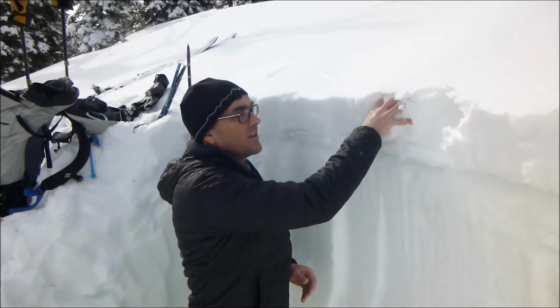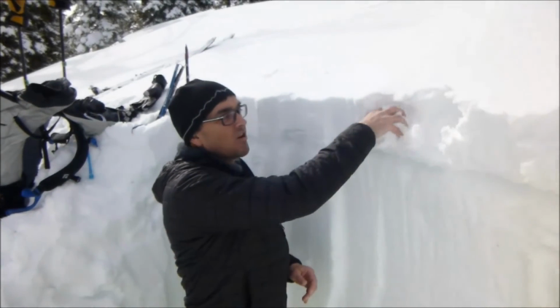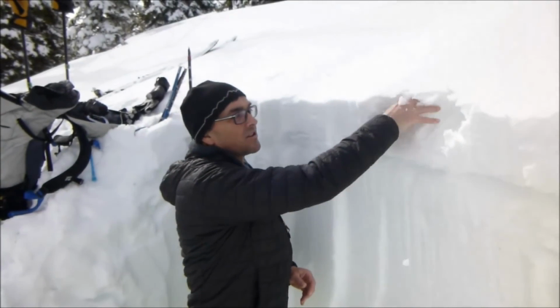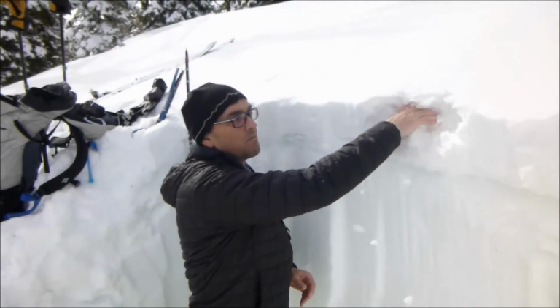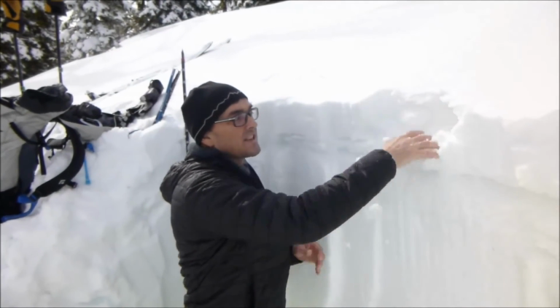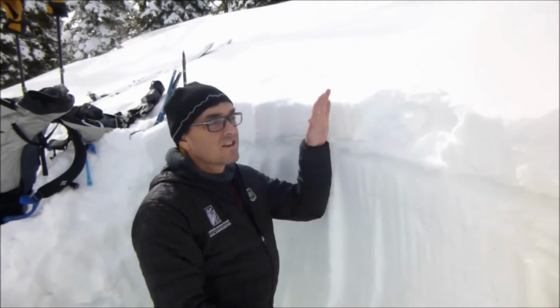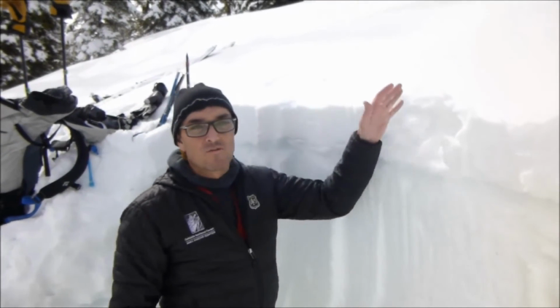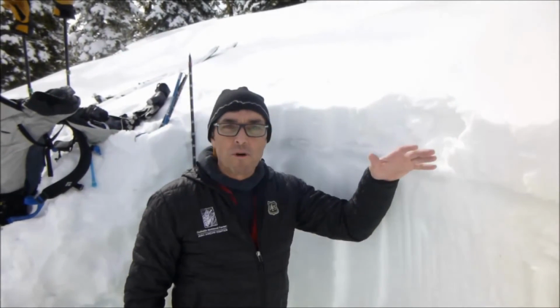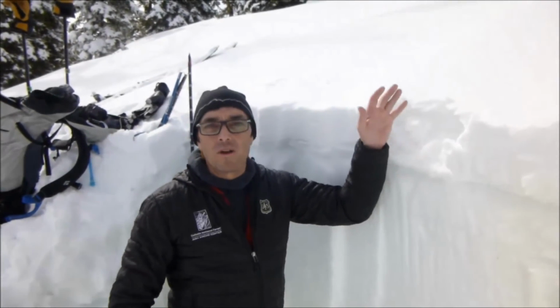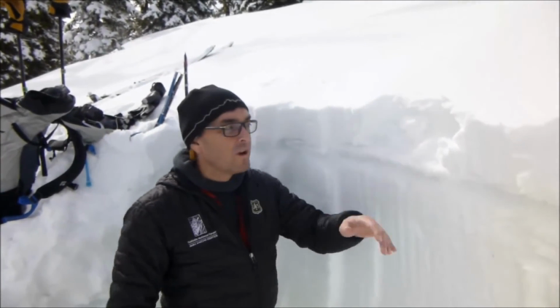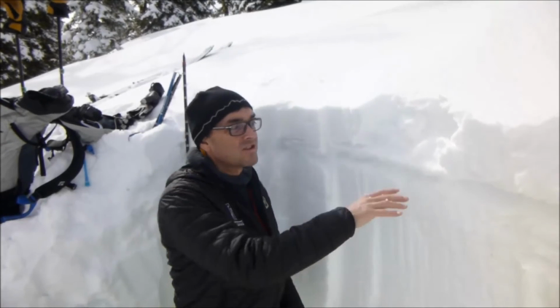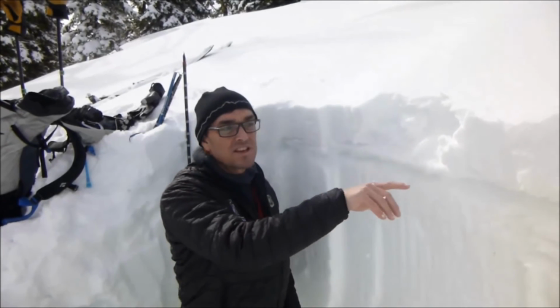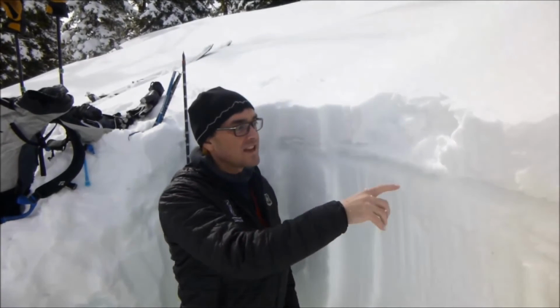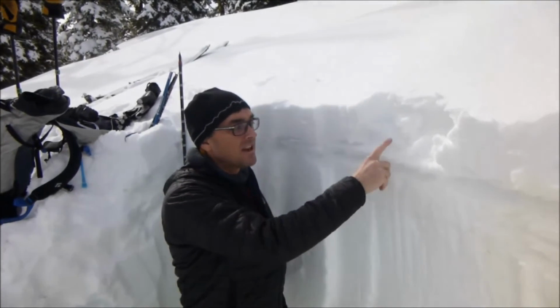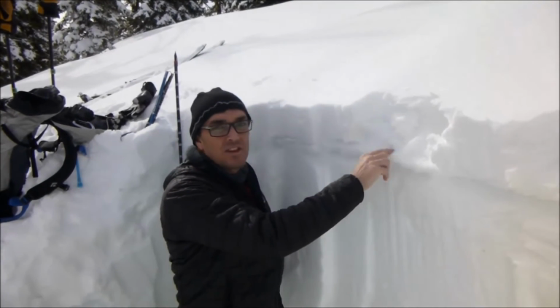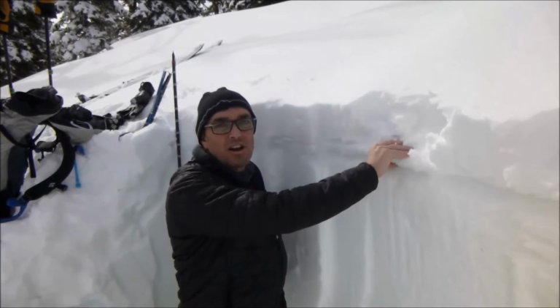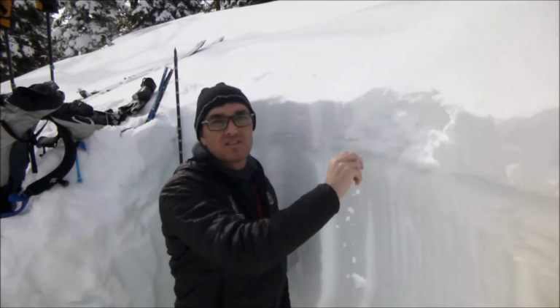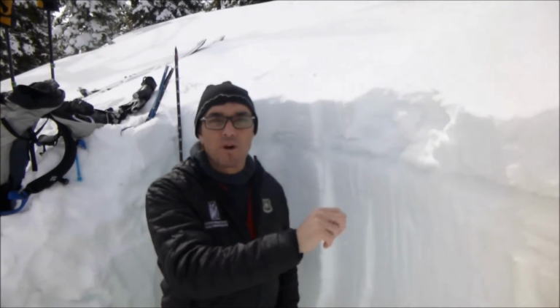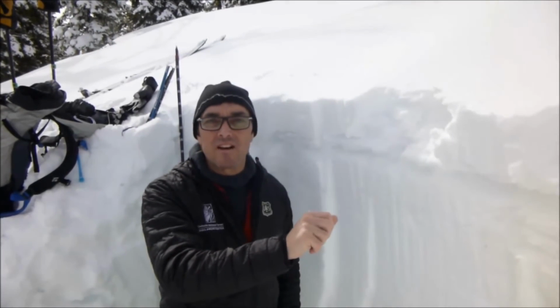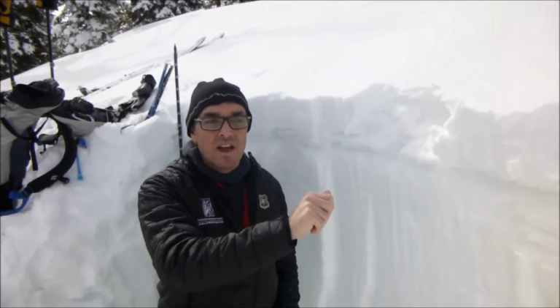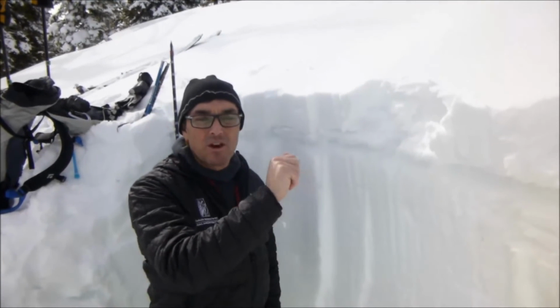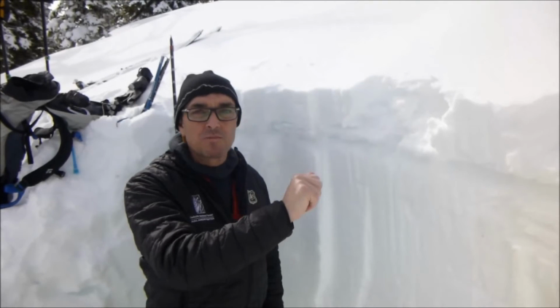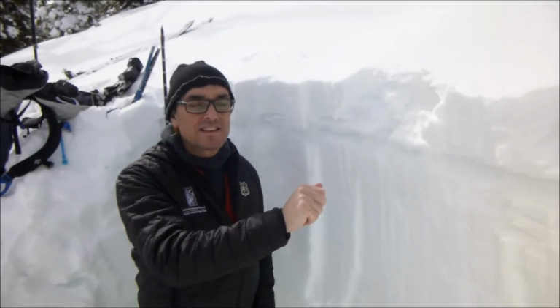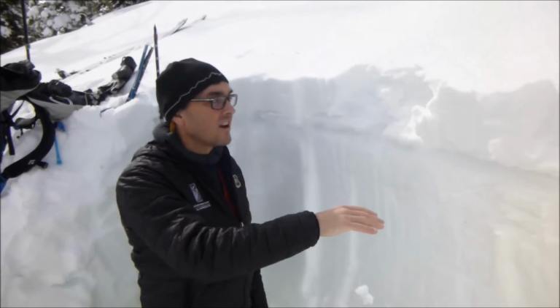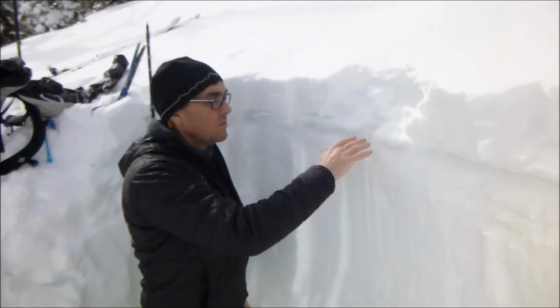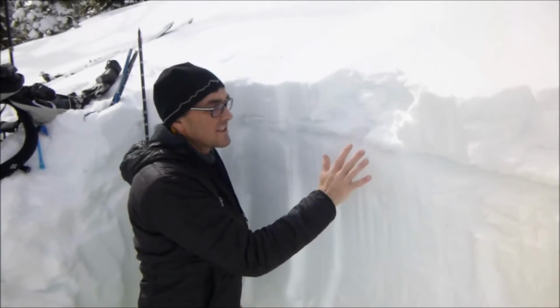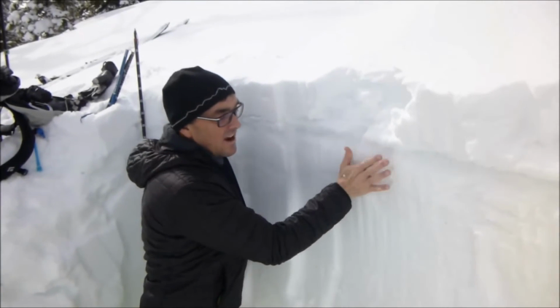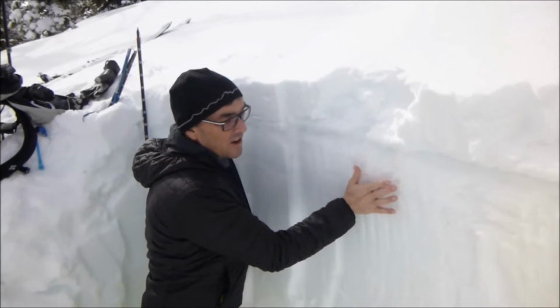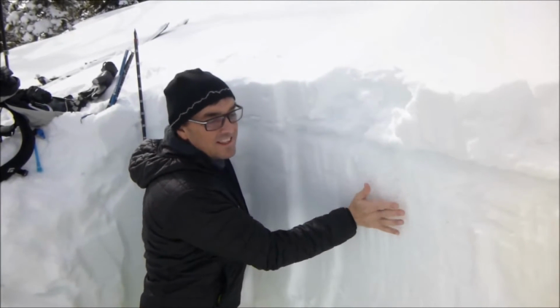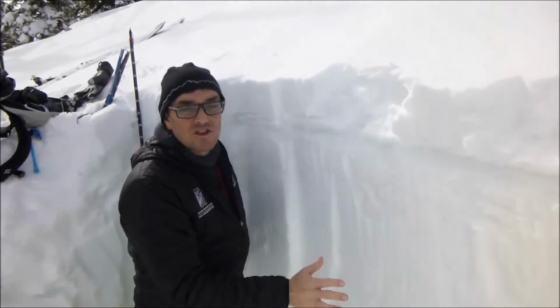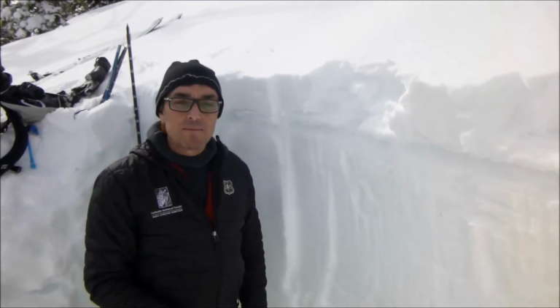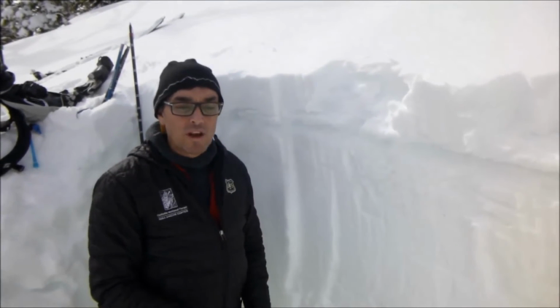This snow up here is already moist and it's going to start to rollerball and pinwheel. And as soon as that starts happening, this crust is going to start to break down. And when that crust breaks down, it means that everything underneath this is just going to keep getting weaker.